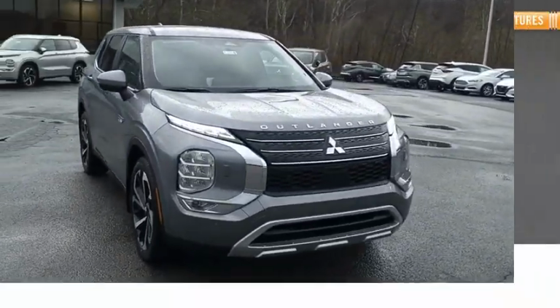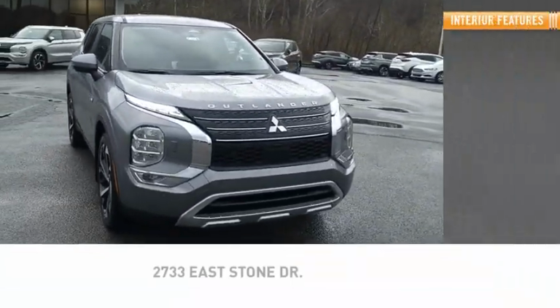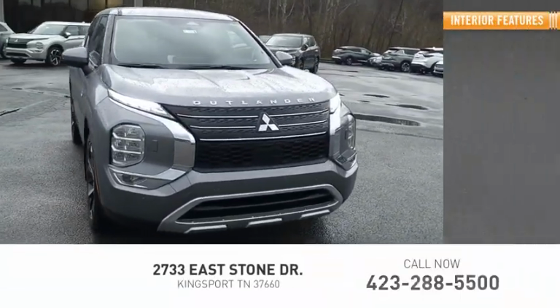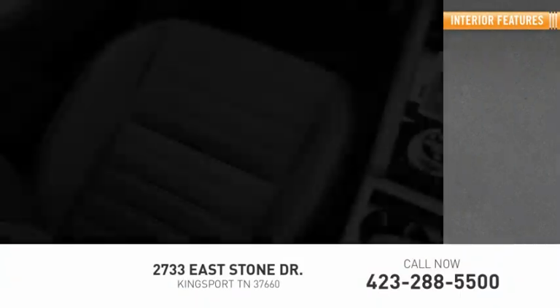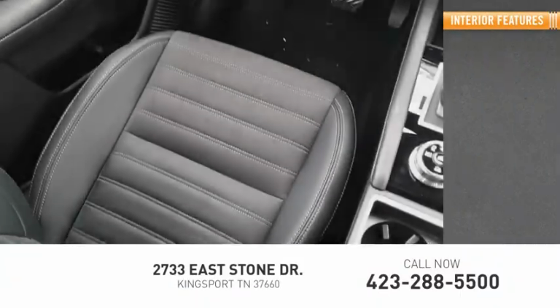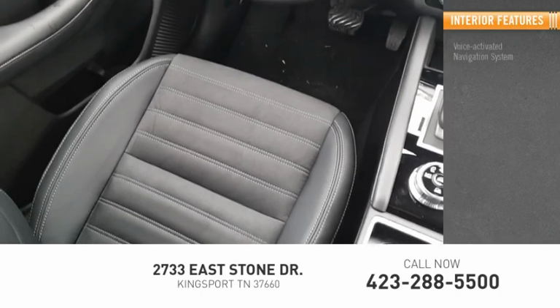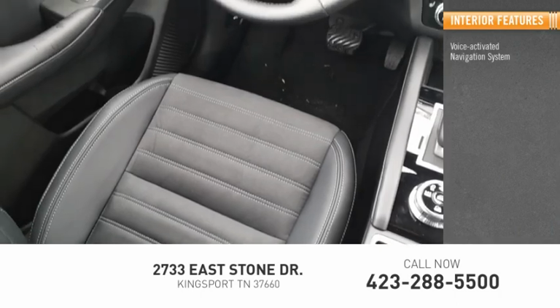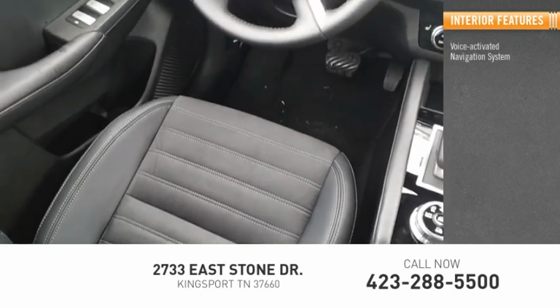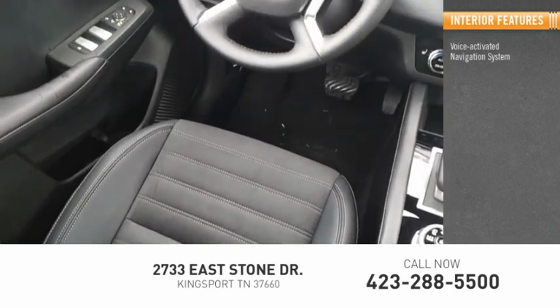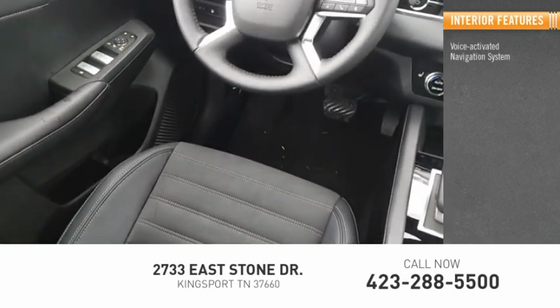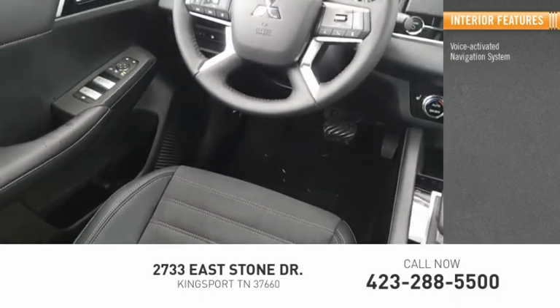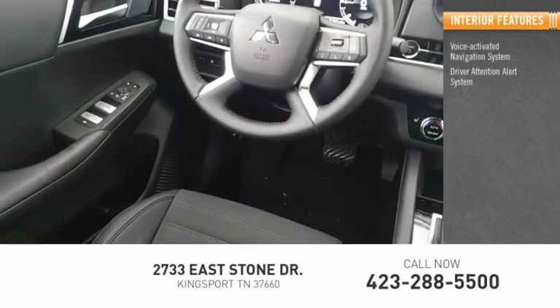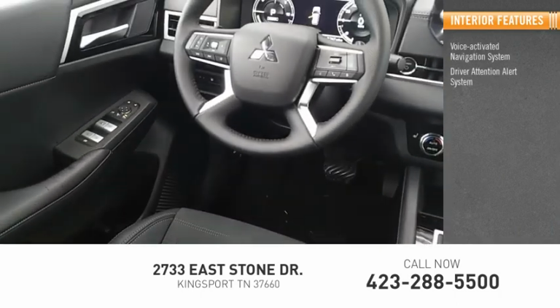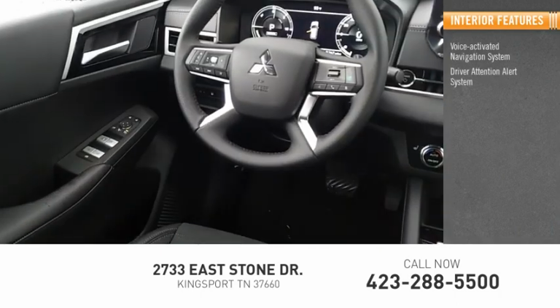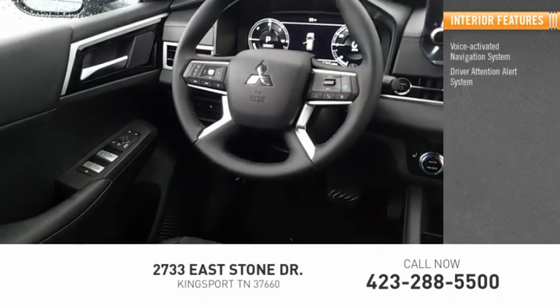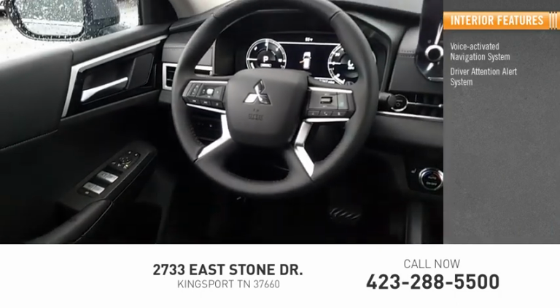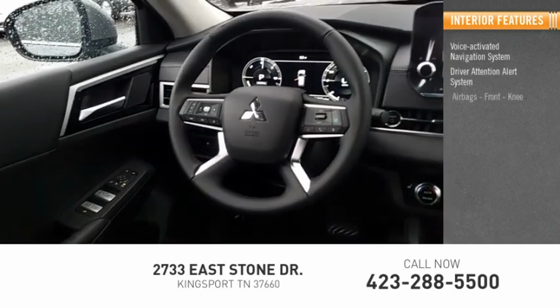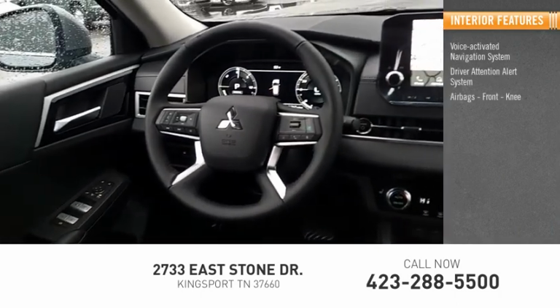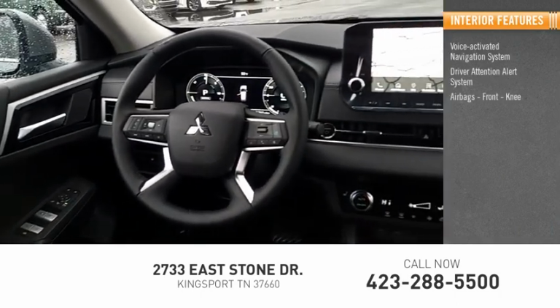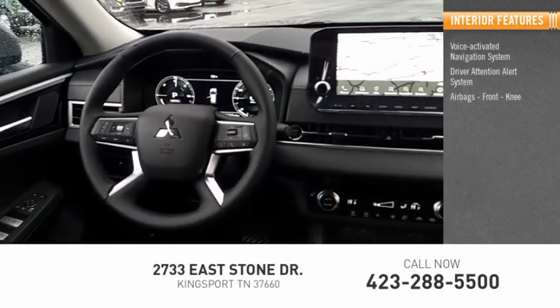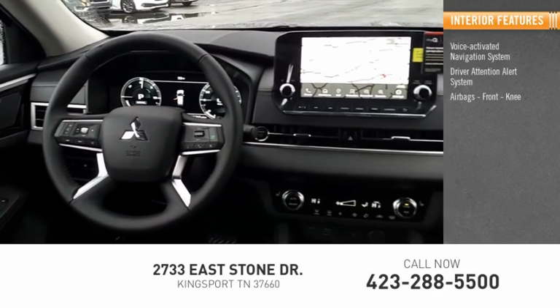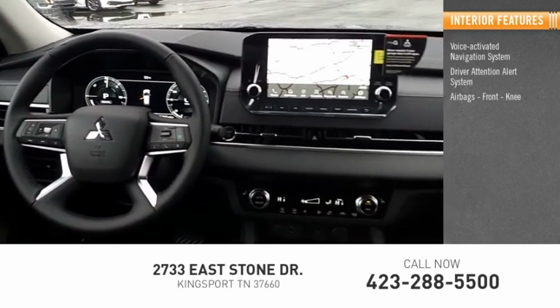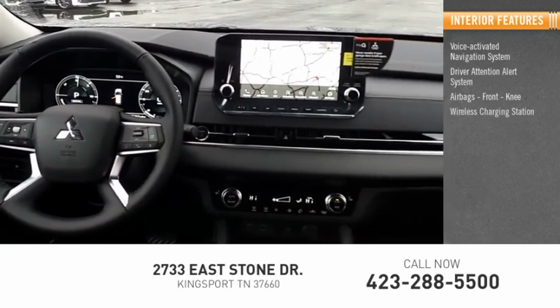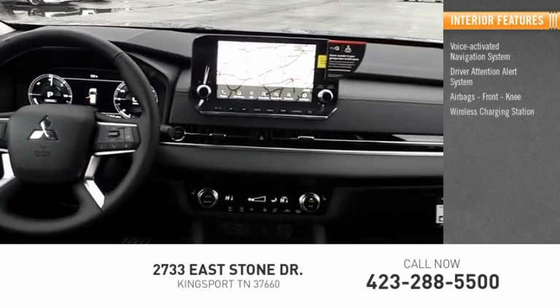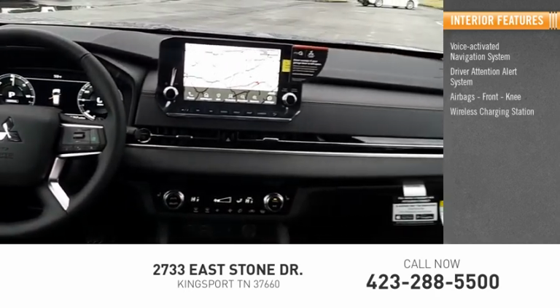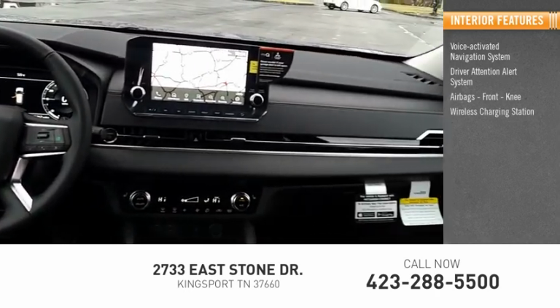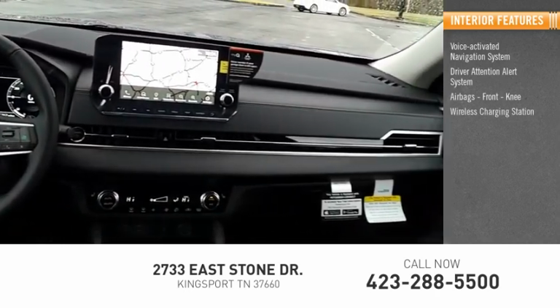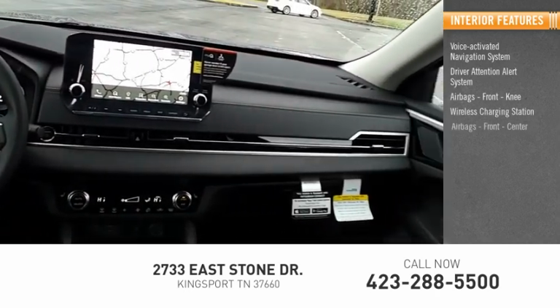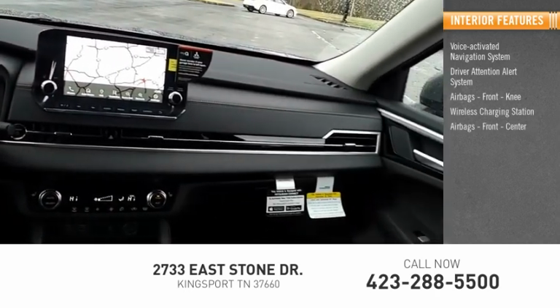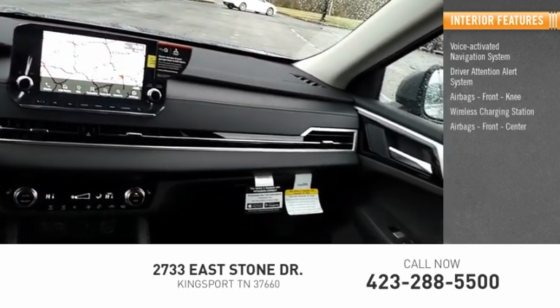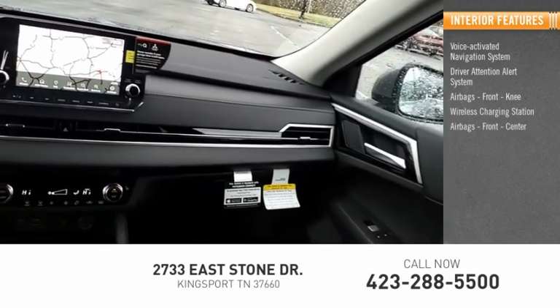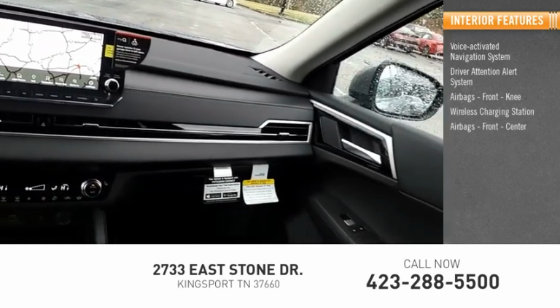Inside you'll find a voice-activated navigation system, driver attention alert system, airbags — front and knee — wireless charging station, and airbags — front and center.